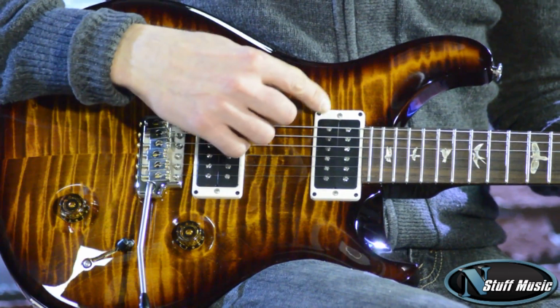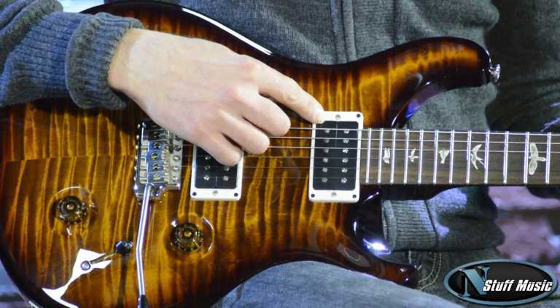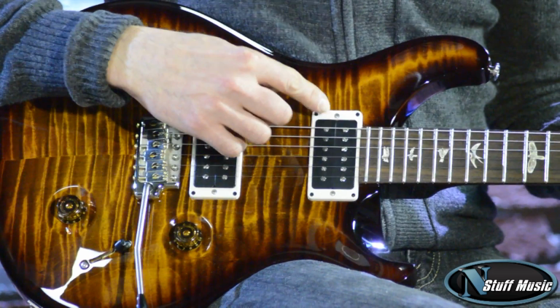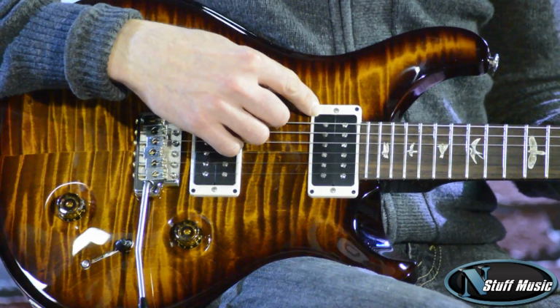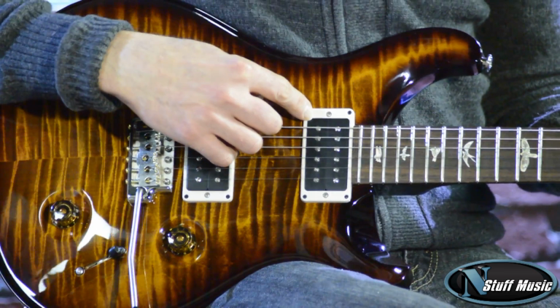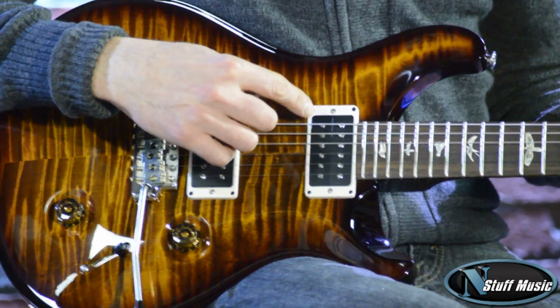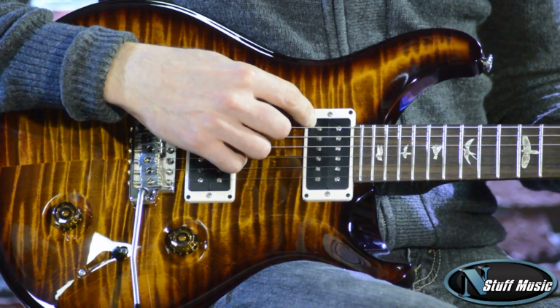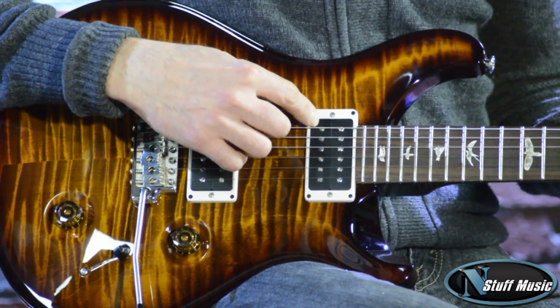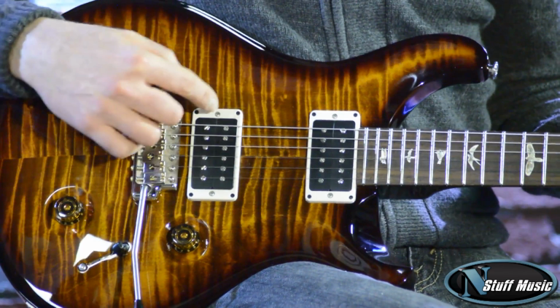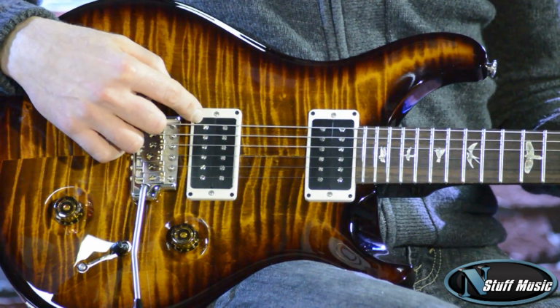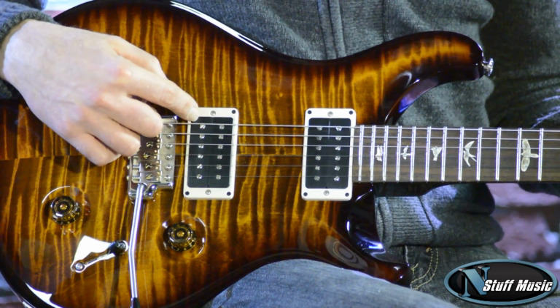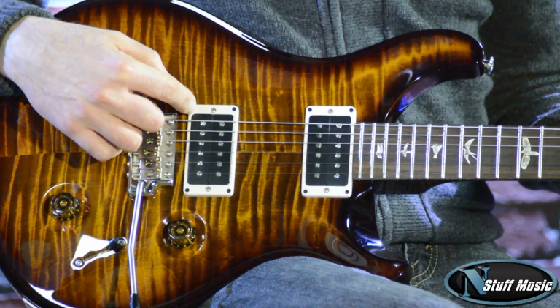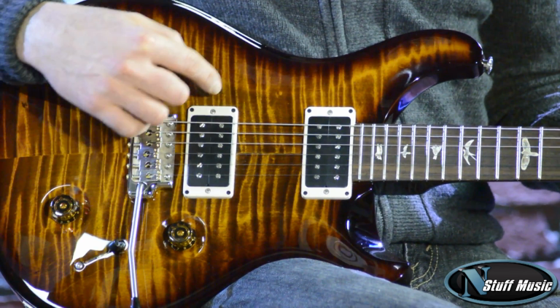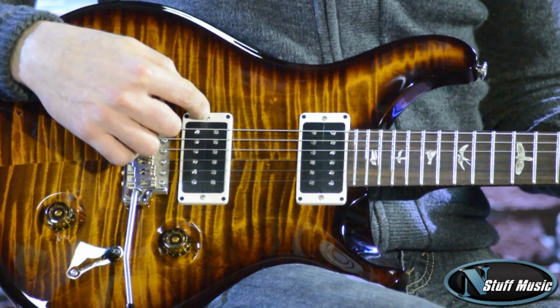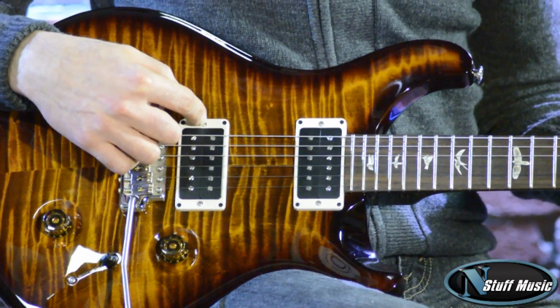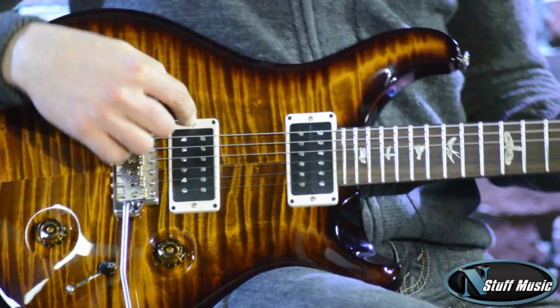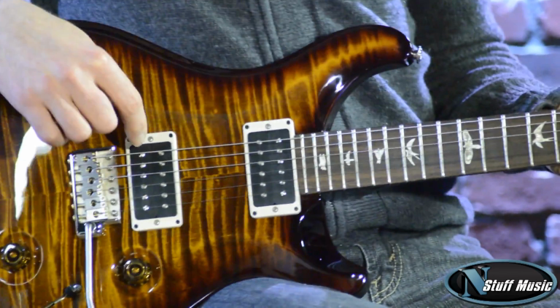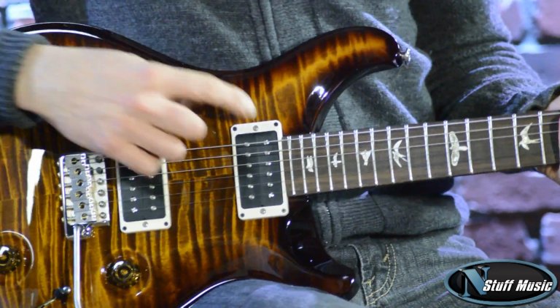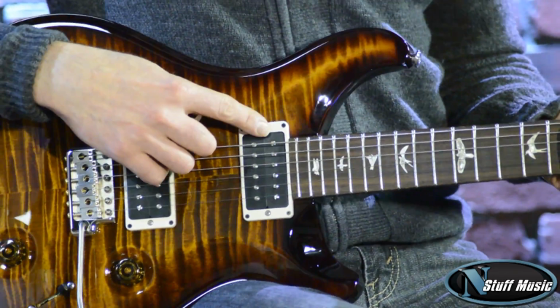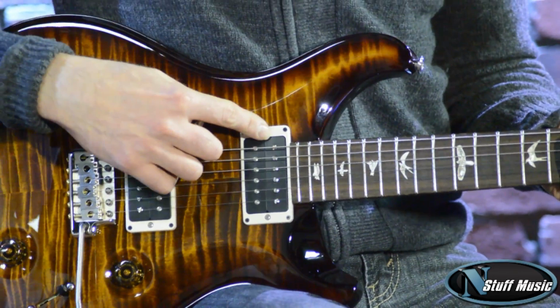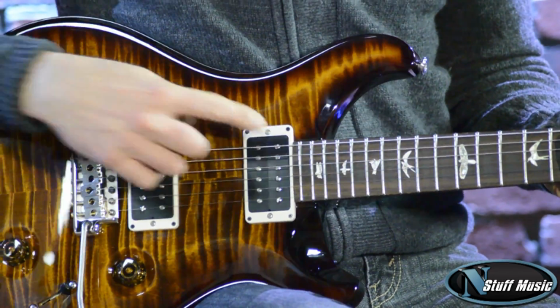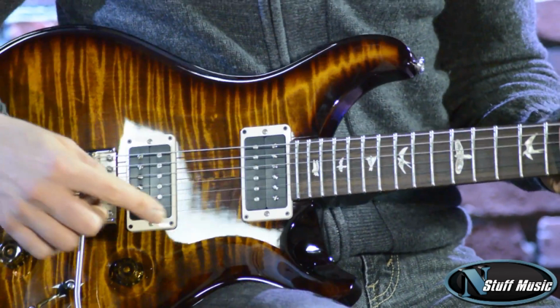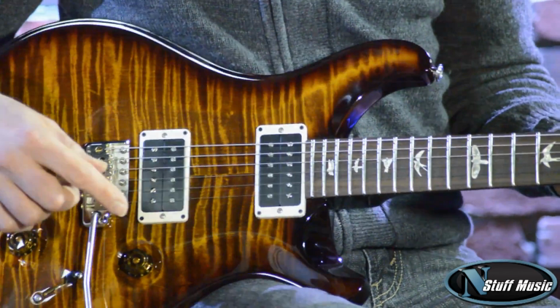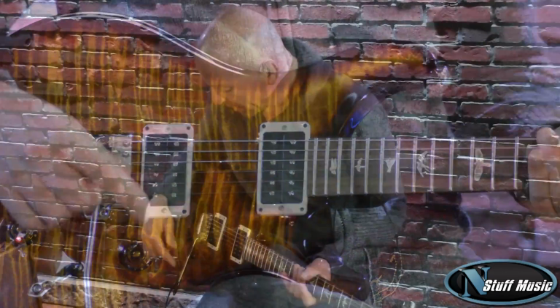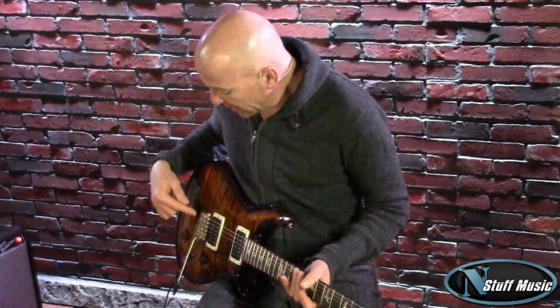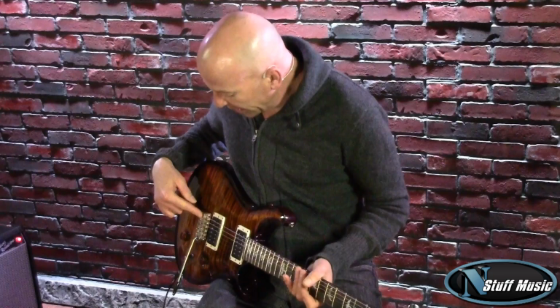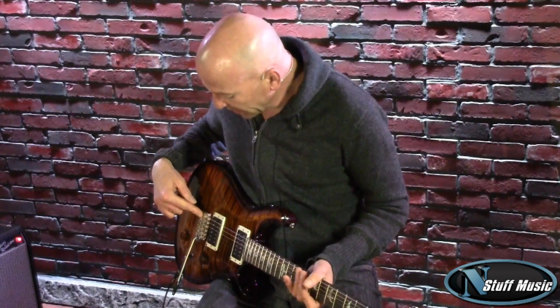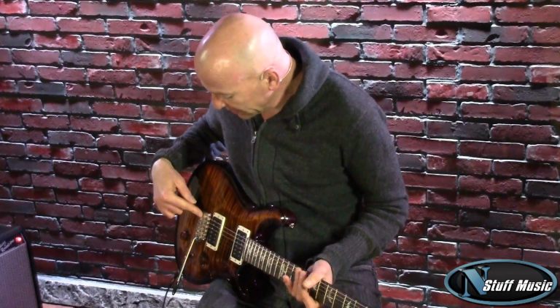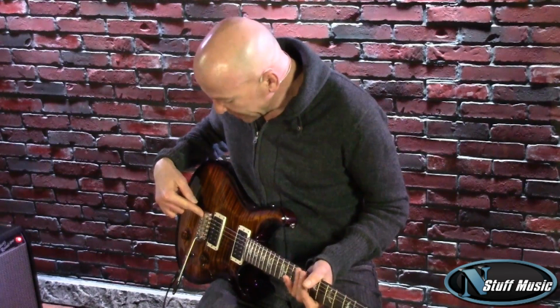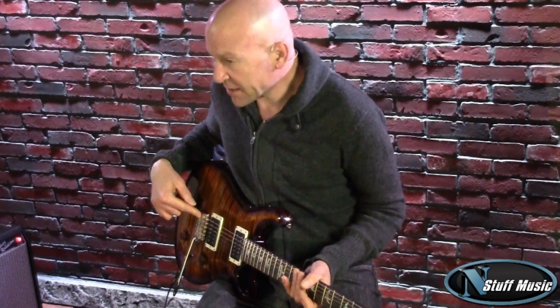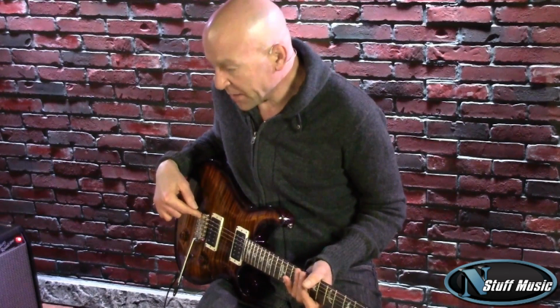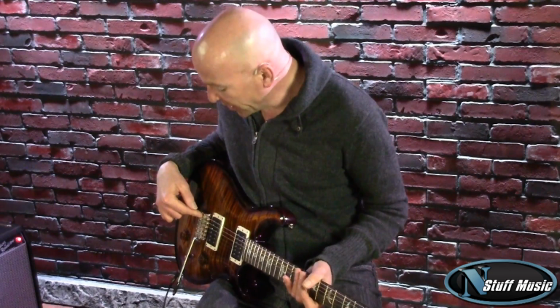What was kept in this particular model is the vintage bass pickup and the HFS pickup. You can also order this guitar with 5708 pickups wound by Paul. We also have Paul's classic six-point tremolo bridge.